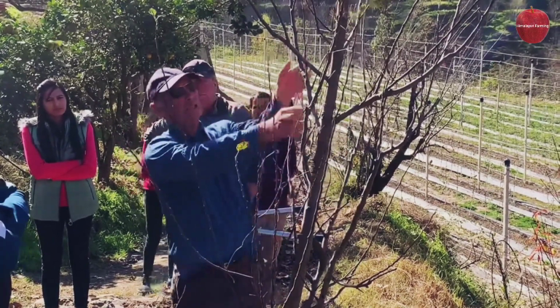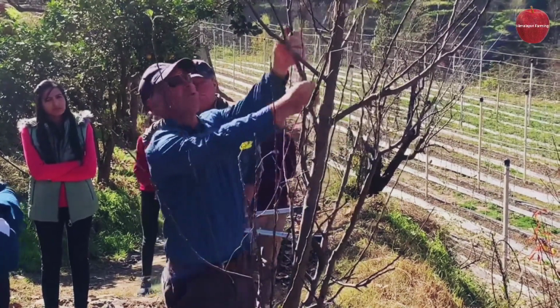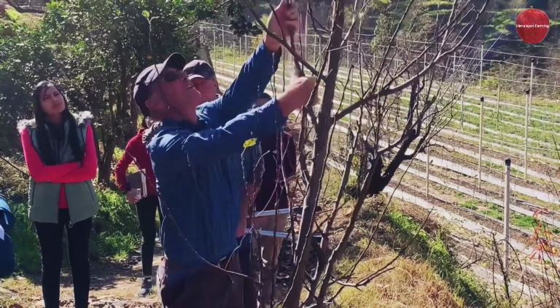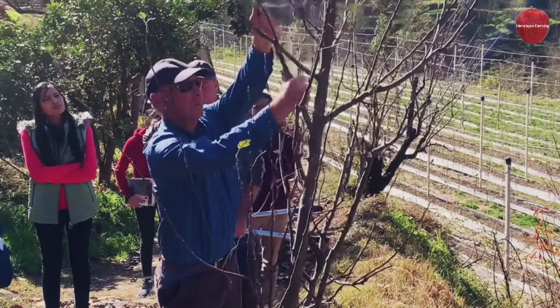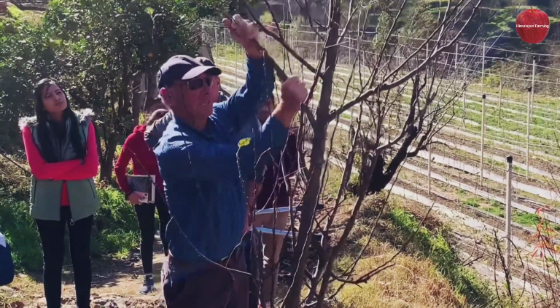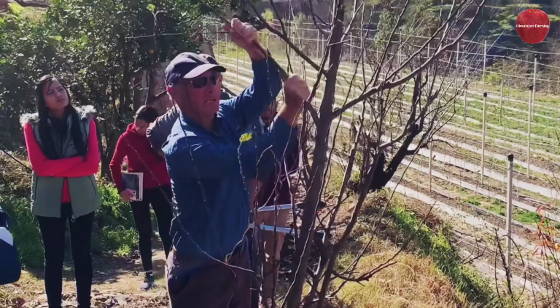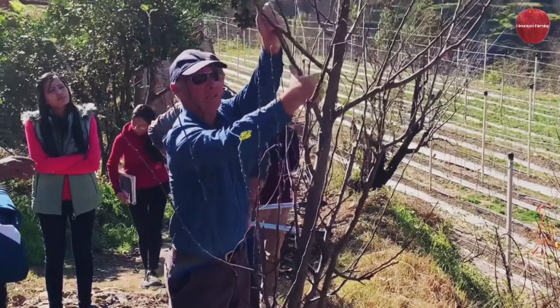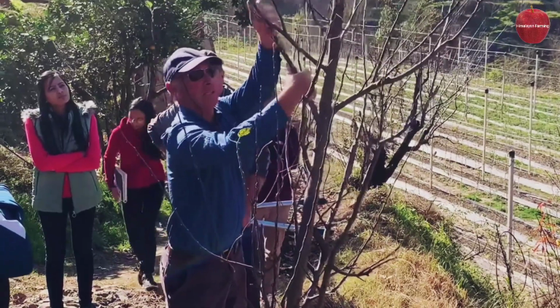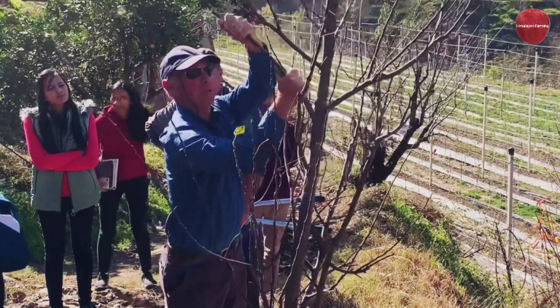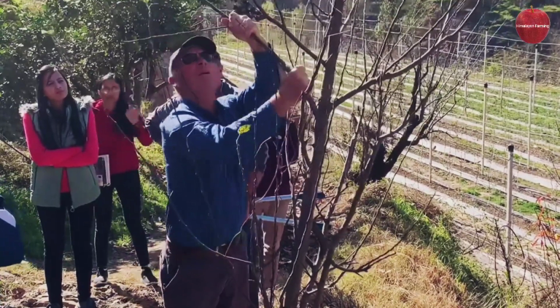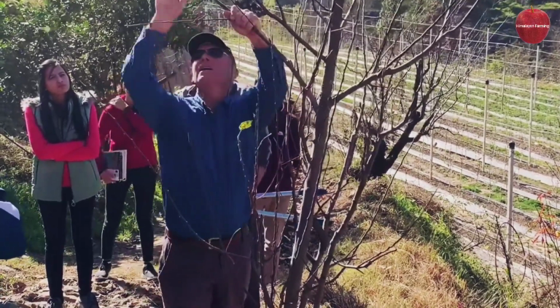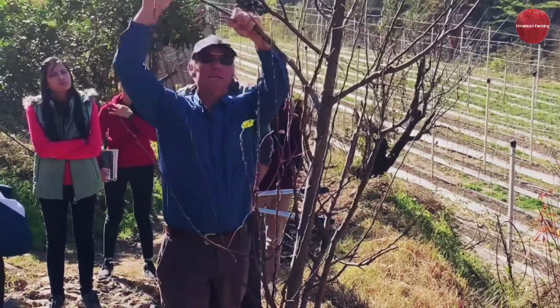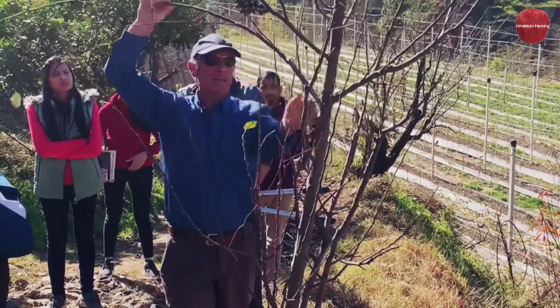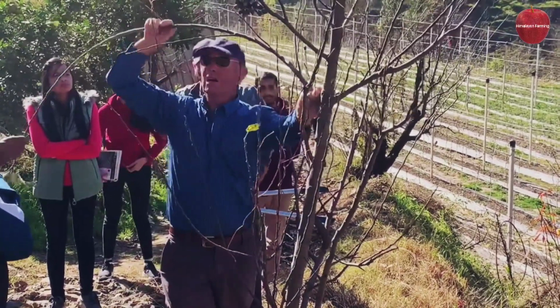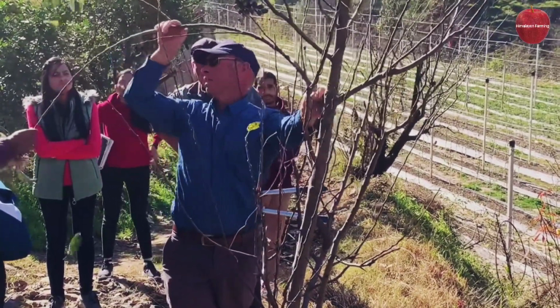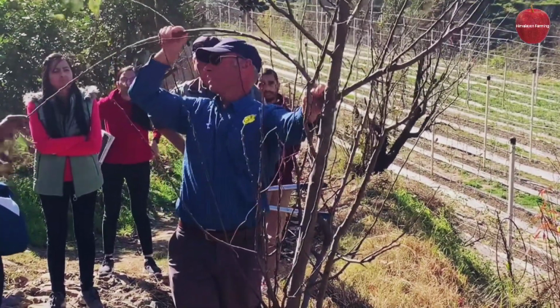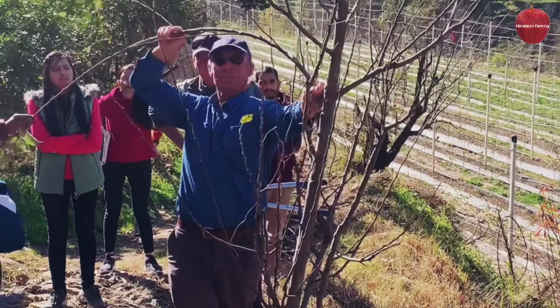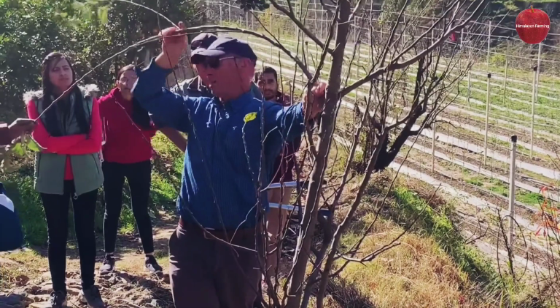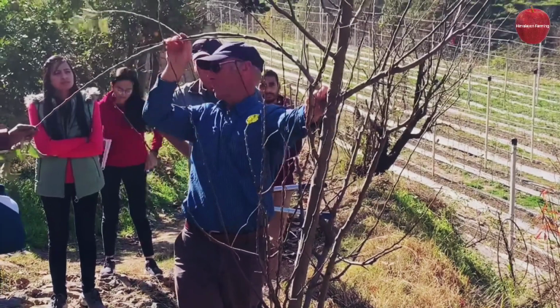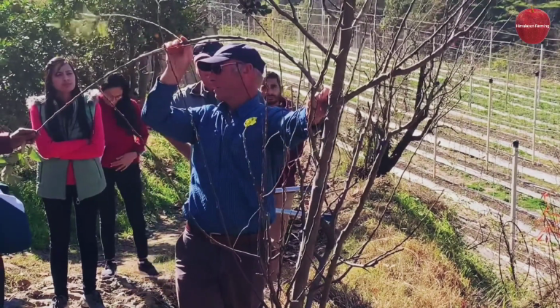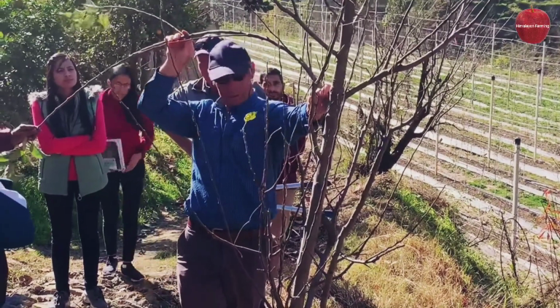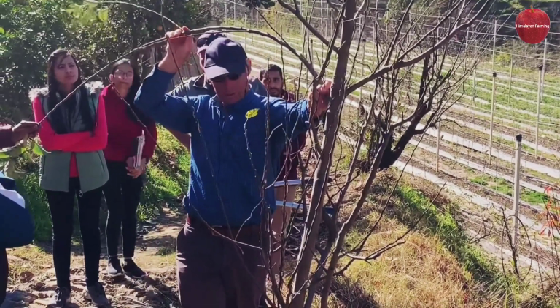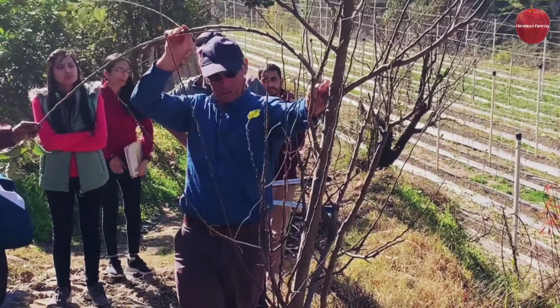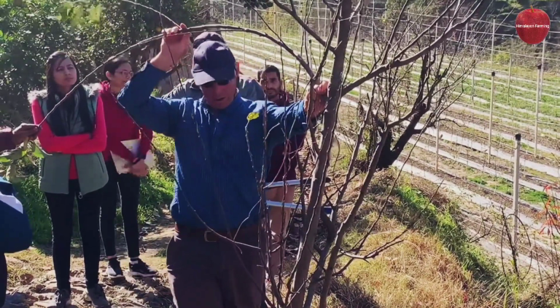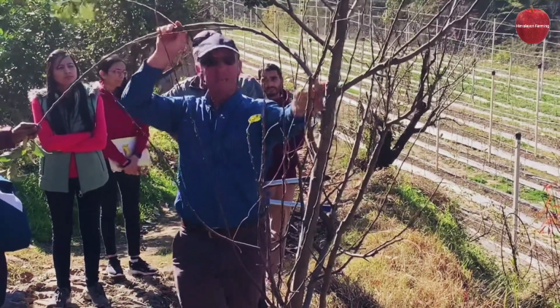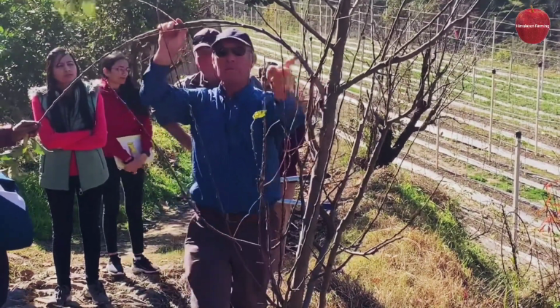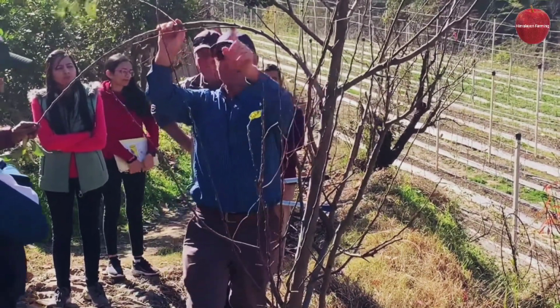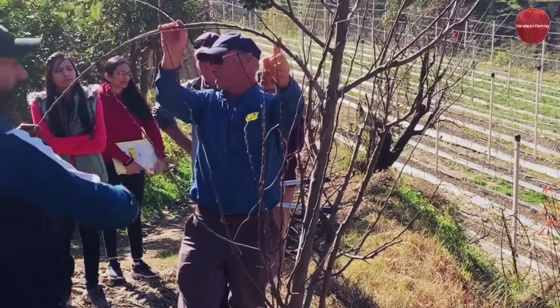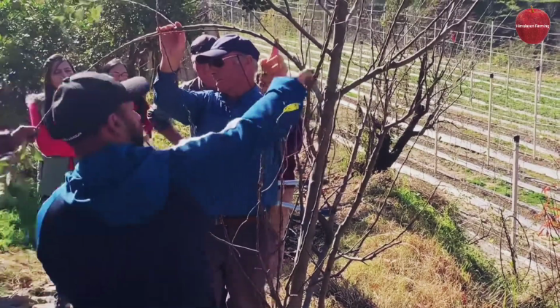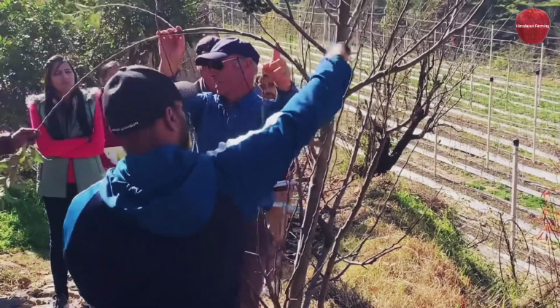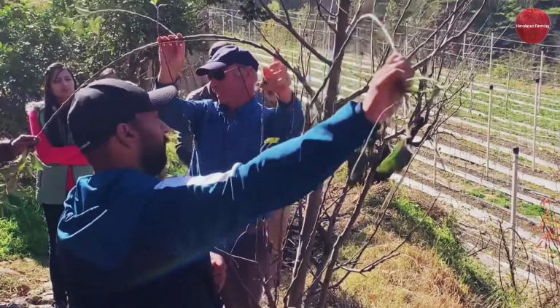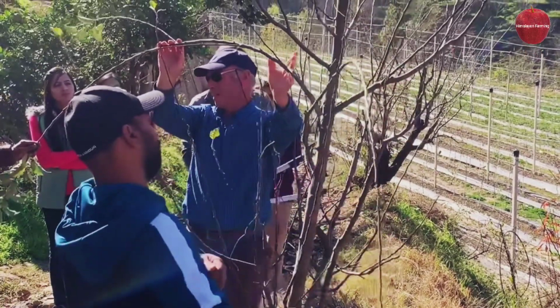The other option is, of course, tying branches down. We can bend them, twist them, and then tie them down into this kind of position here. The best timing for this is really in the summertime. If we do it in the winter, we will get reaction growth, and that's not helpful.